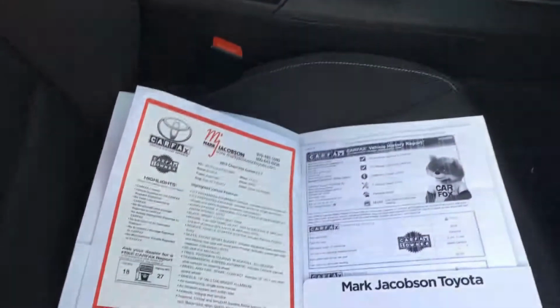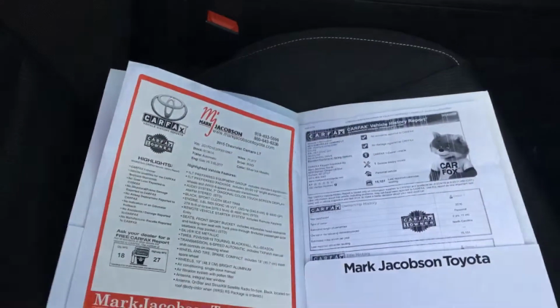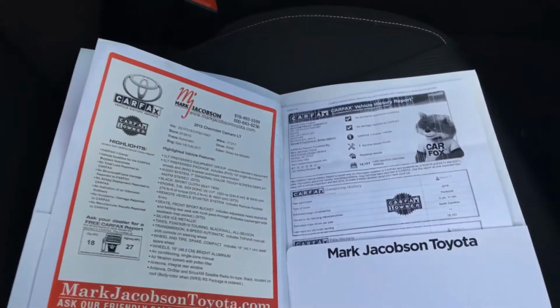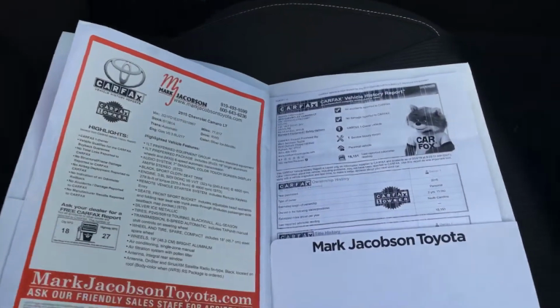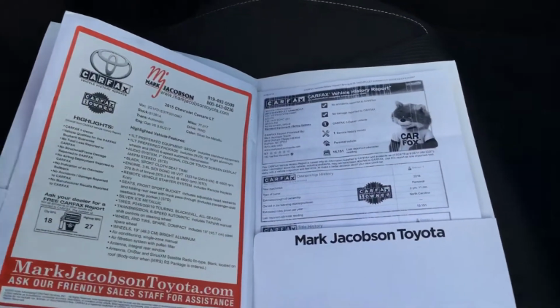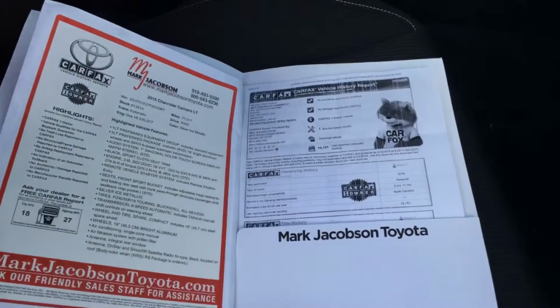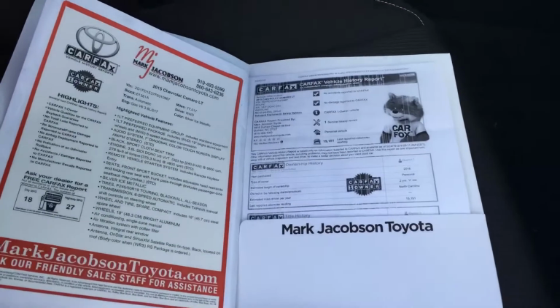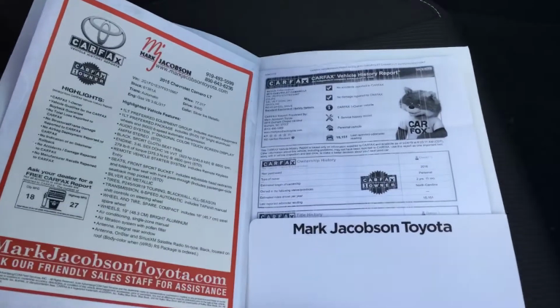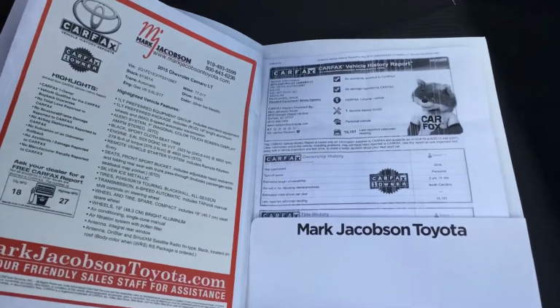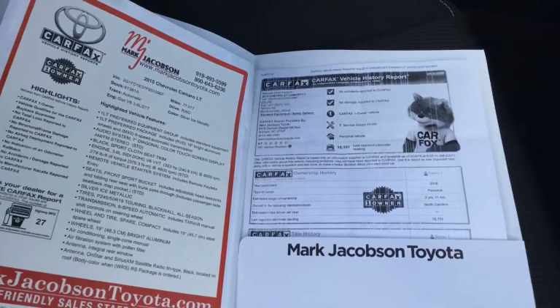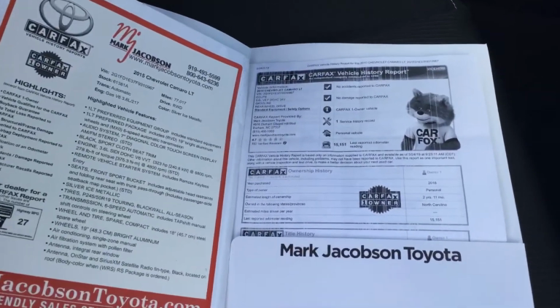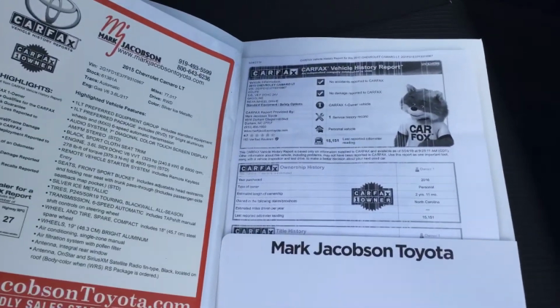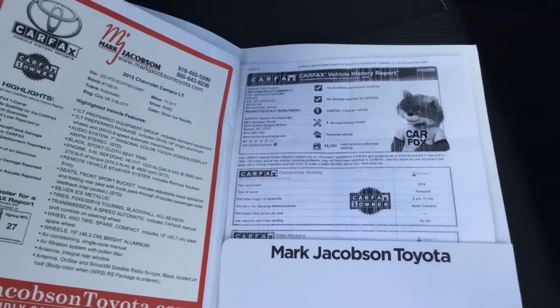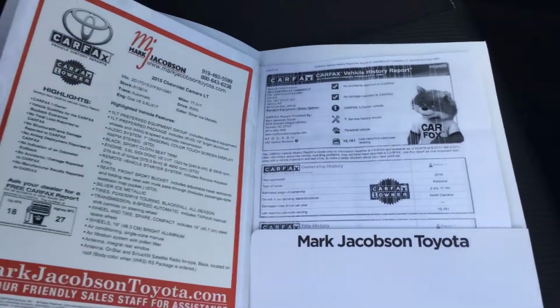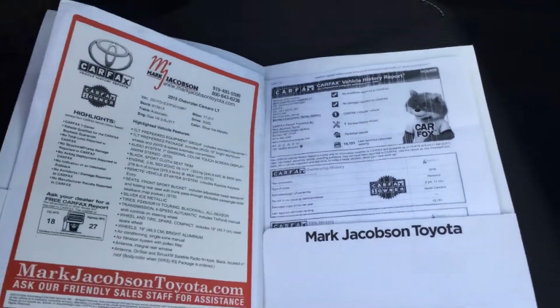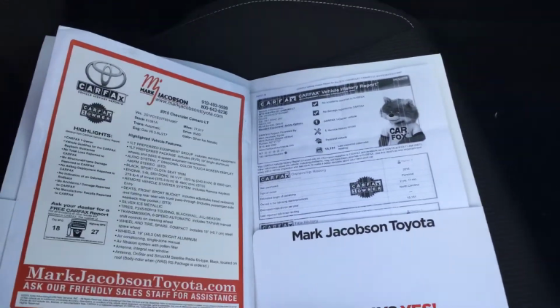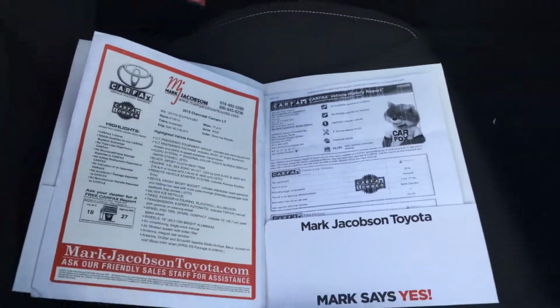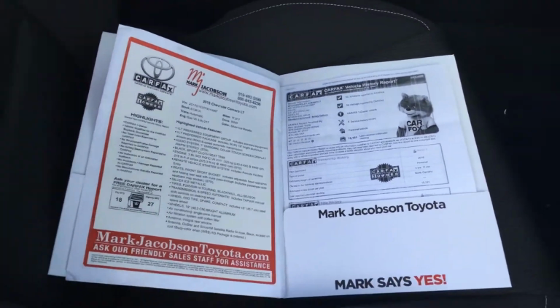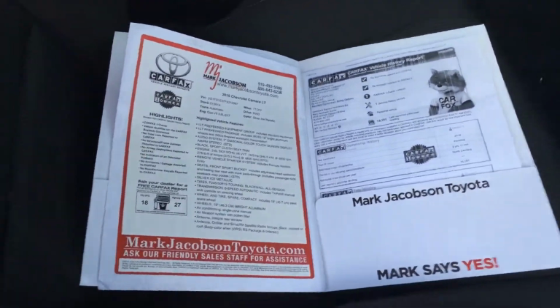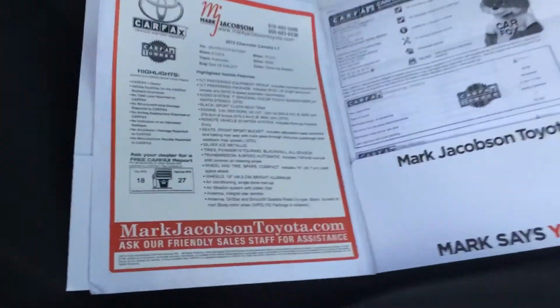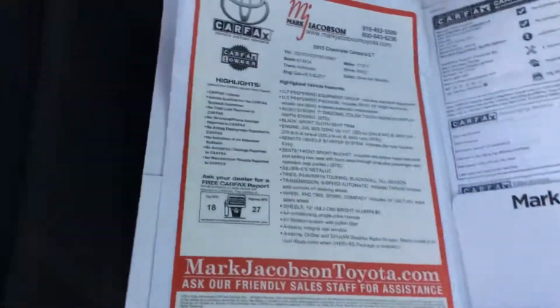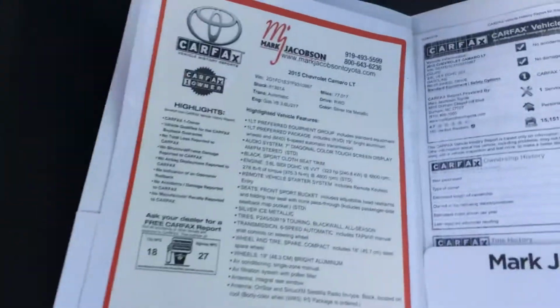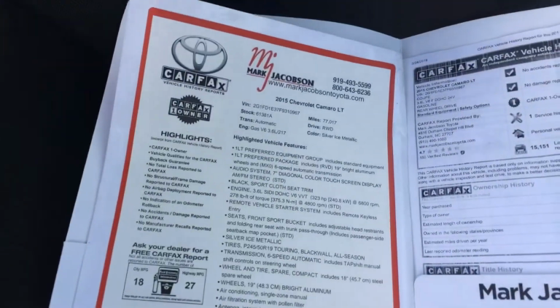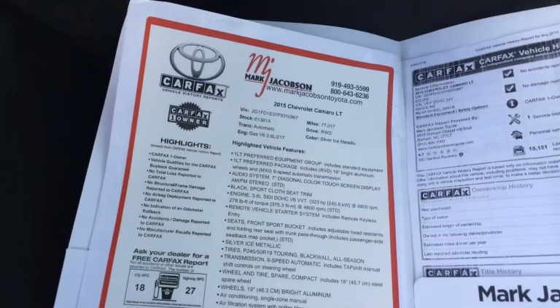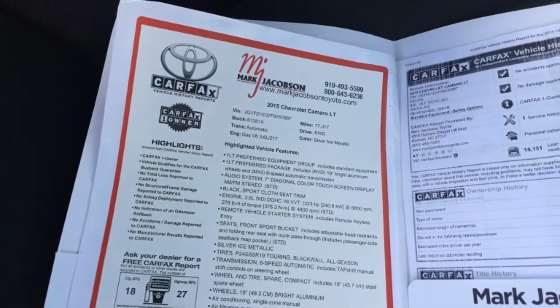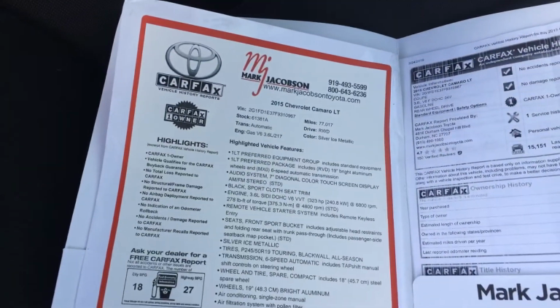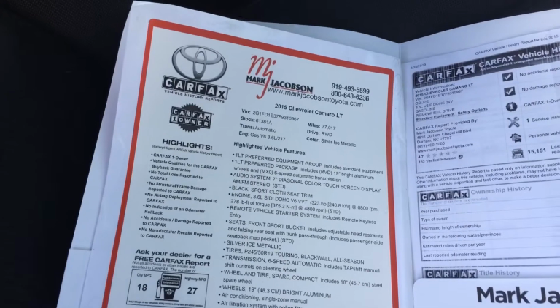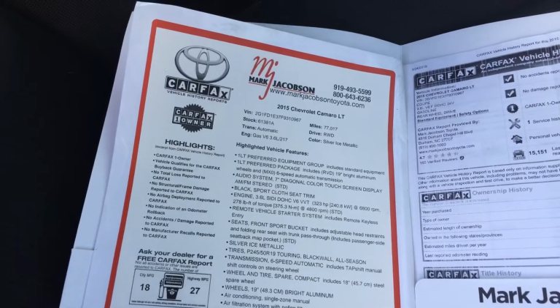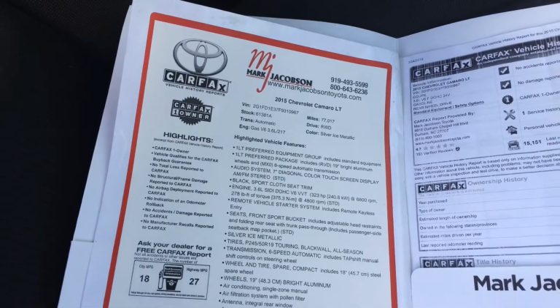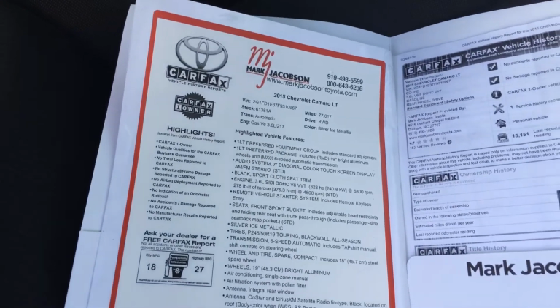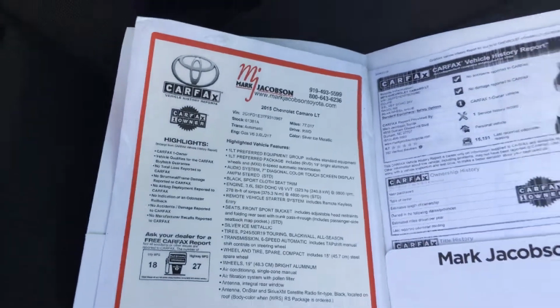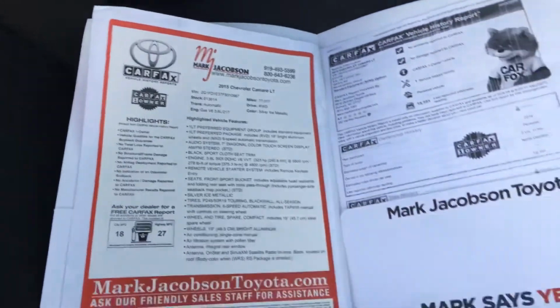Here's some information: it is no accidents, no damage. It is a one owner vehicle and it only has 77,000 miles.